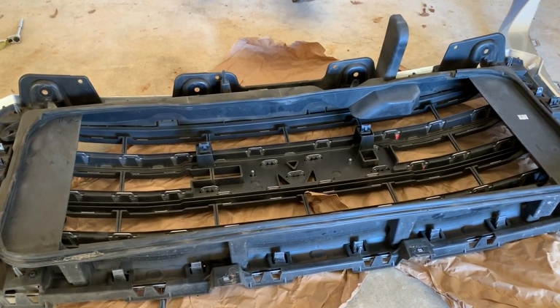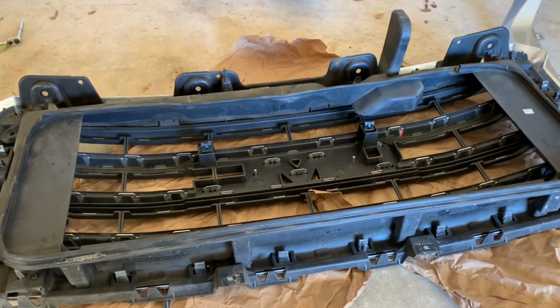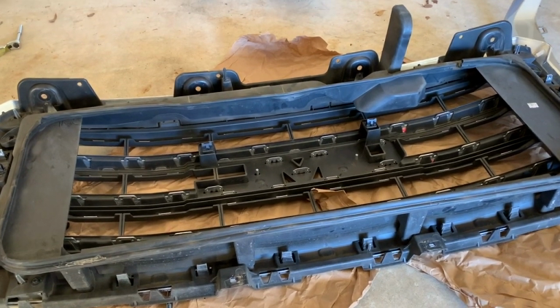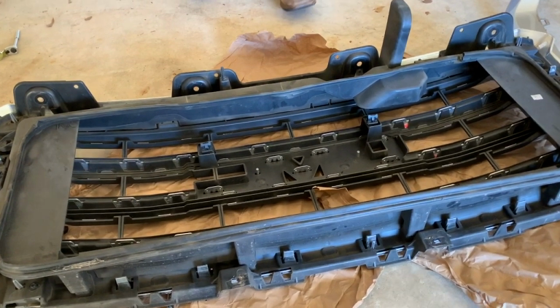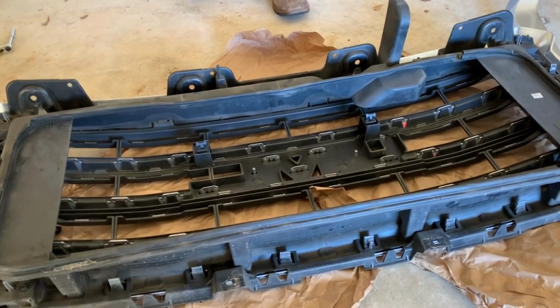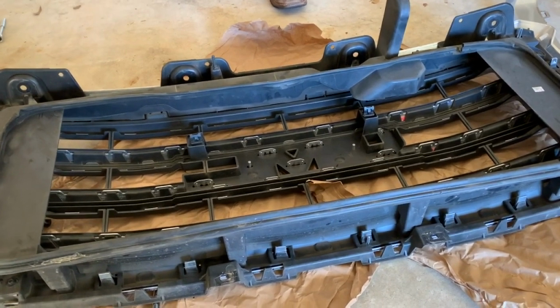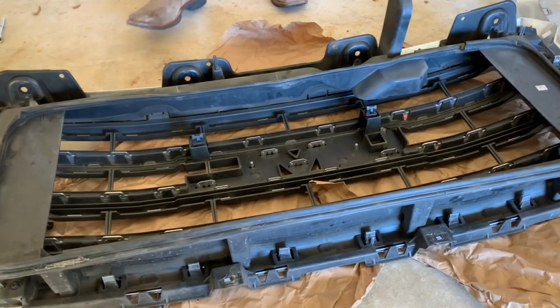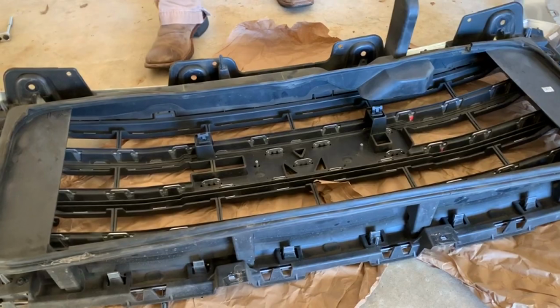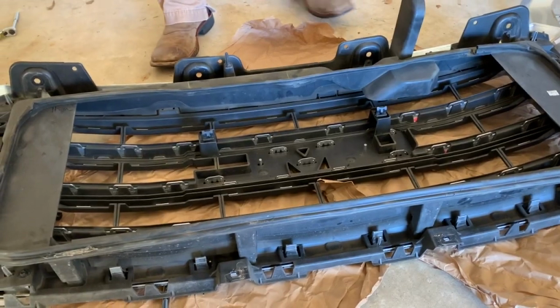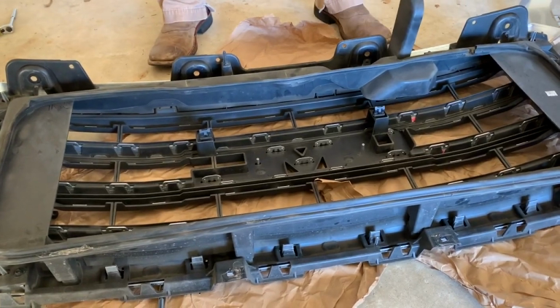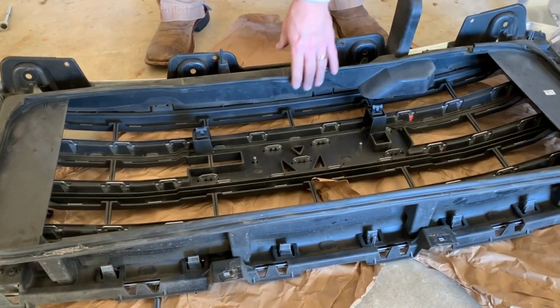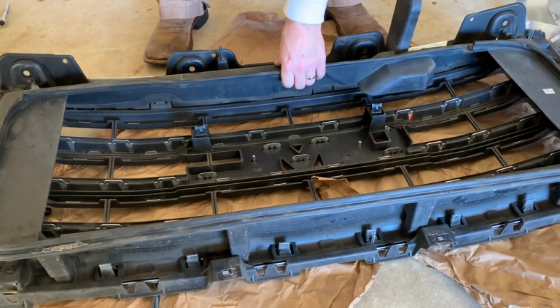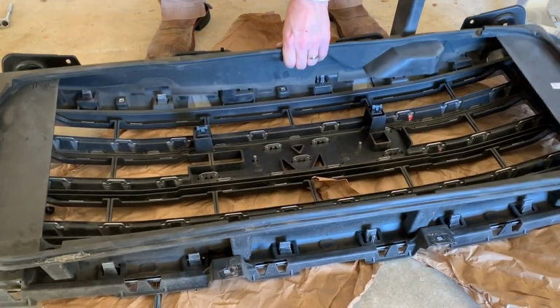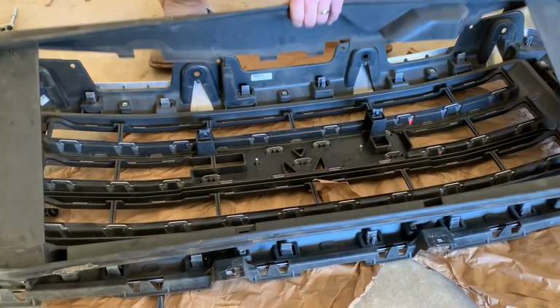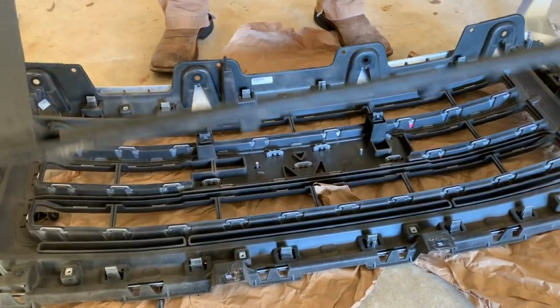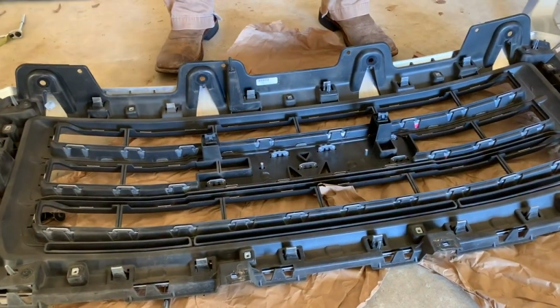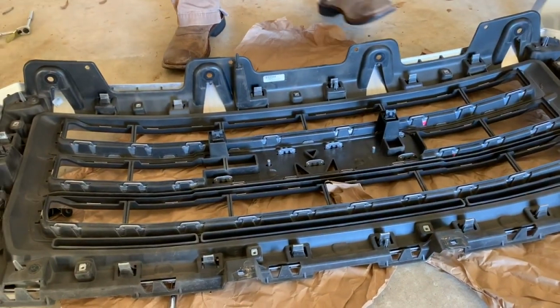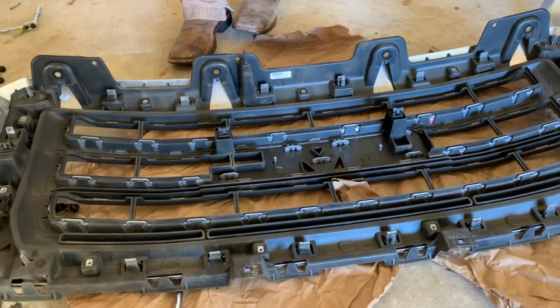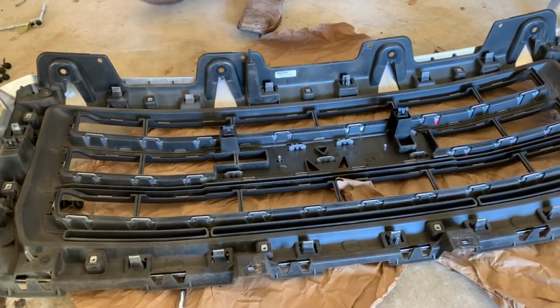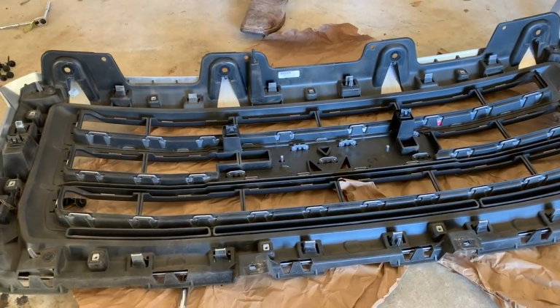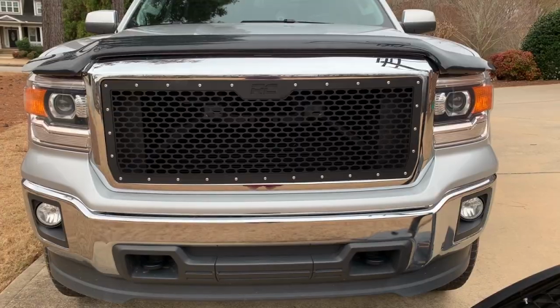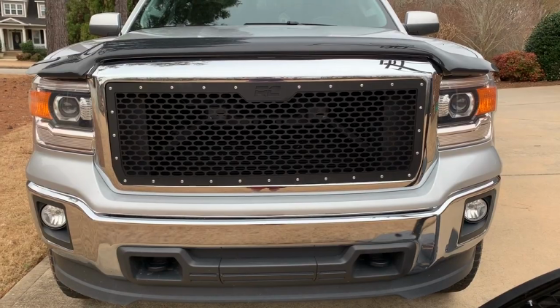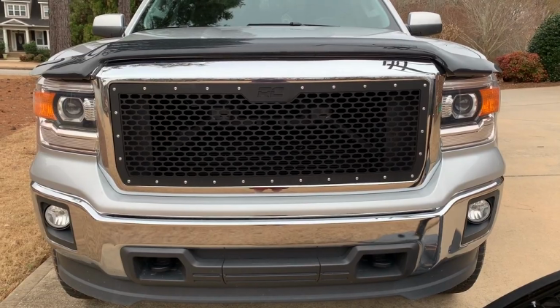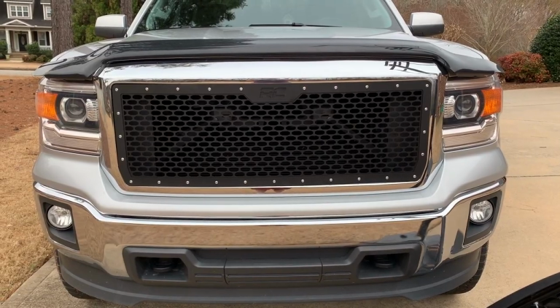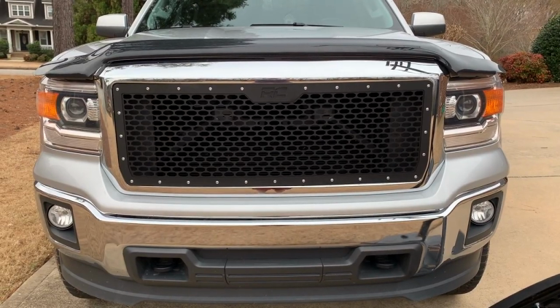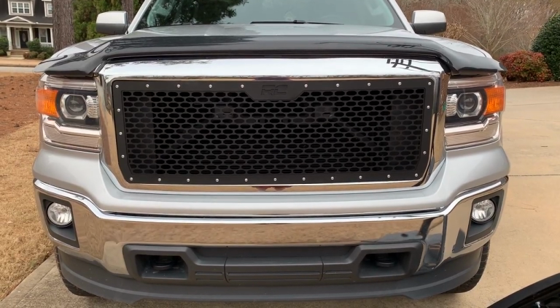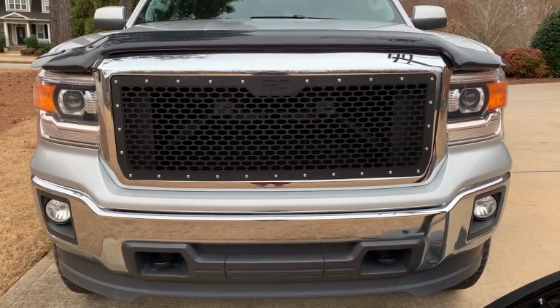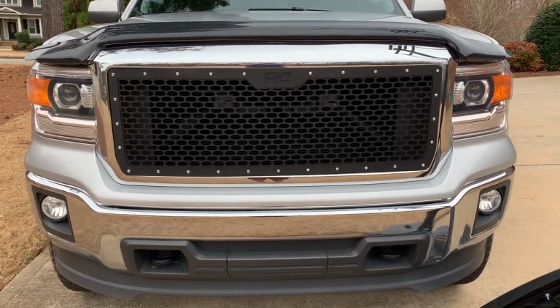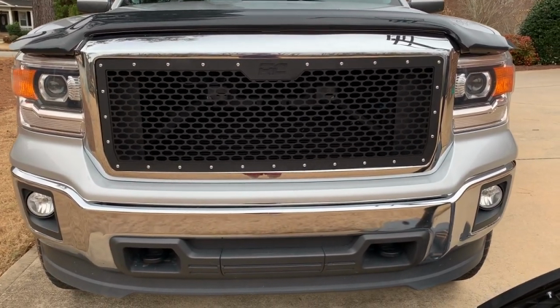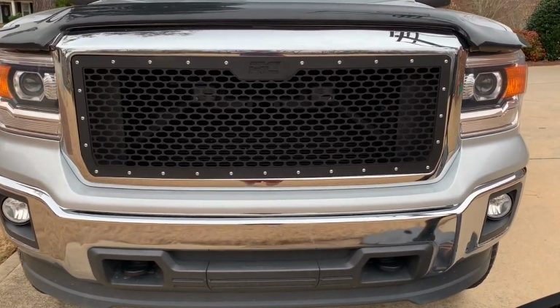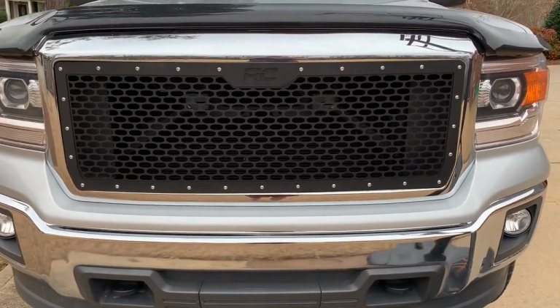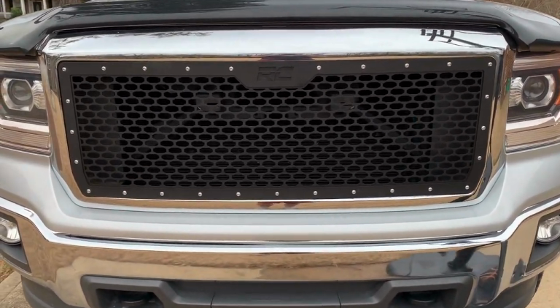Once you get all the screws removed from the inner grille, it simply lifts off of the rest of the grille. Just lay it to the side.